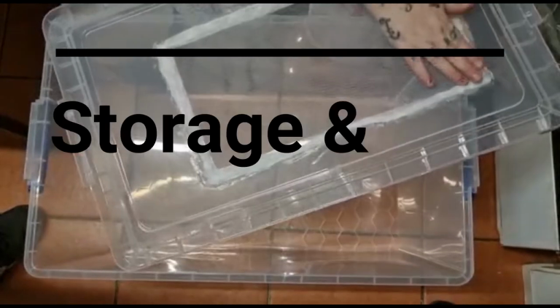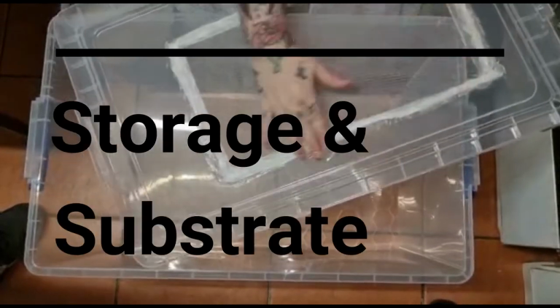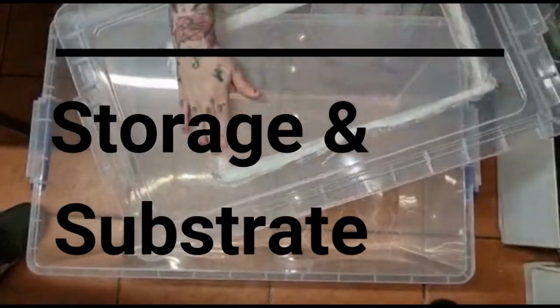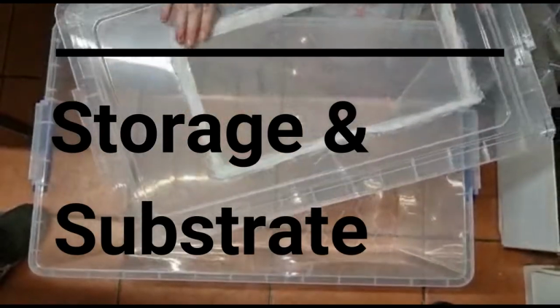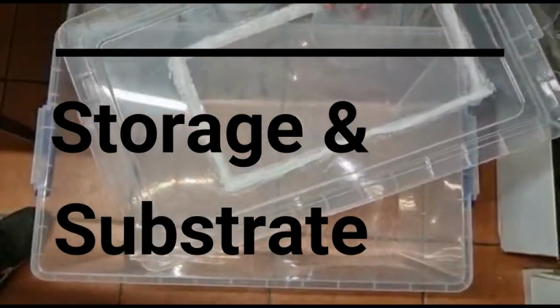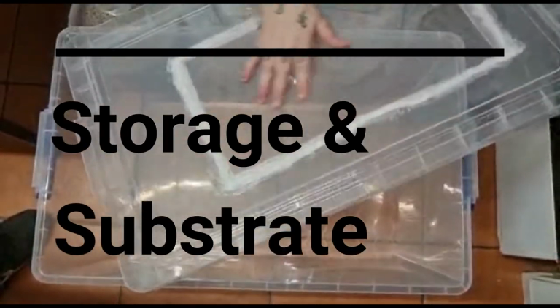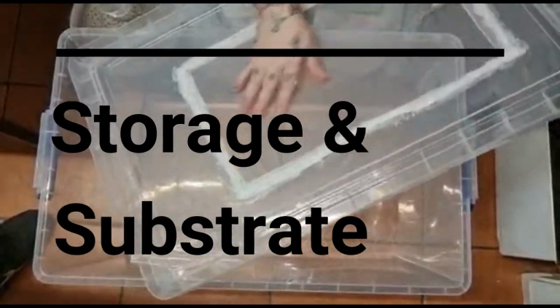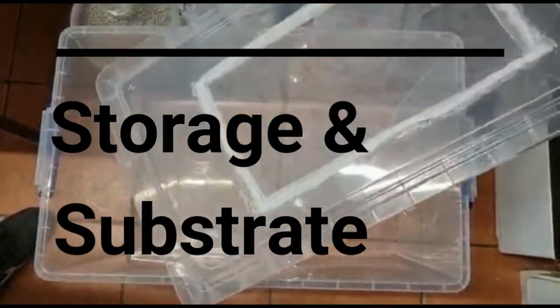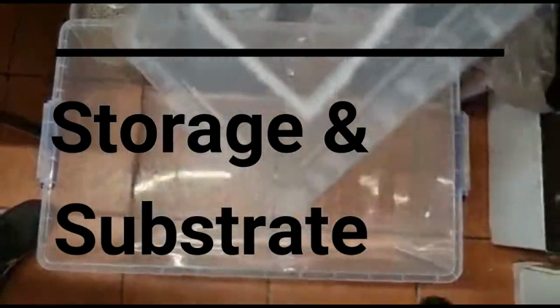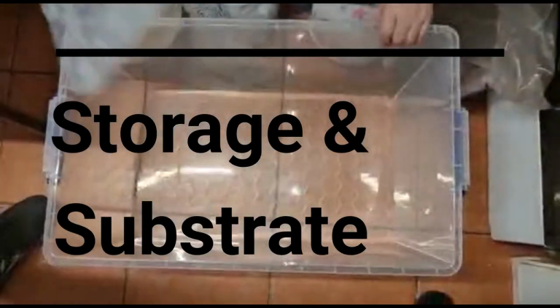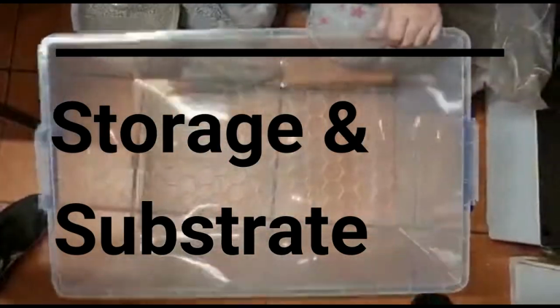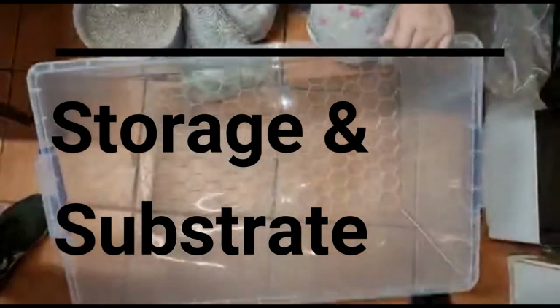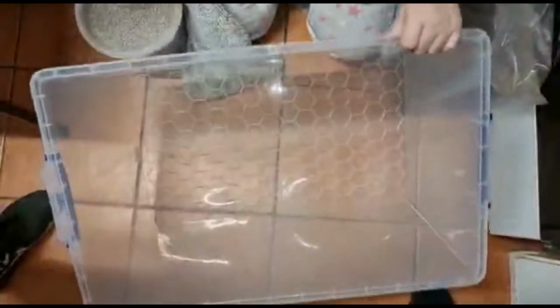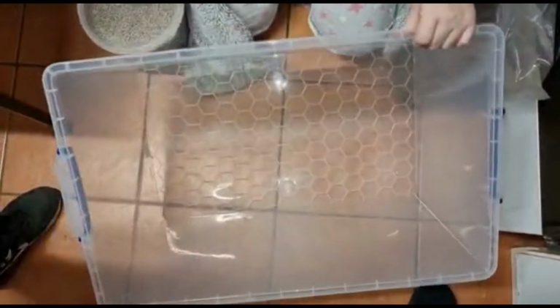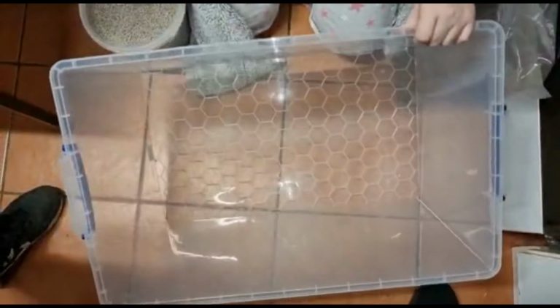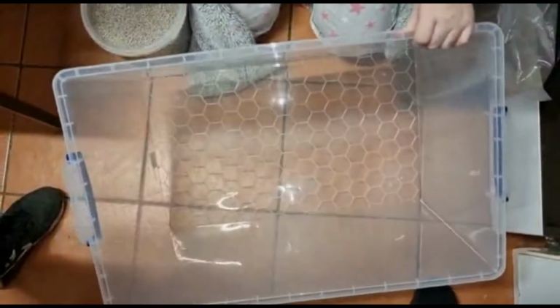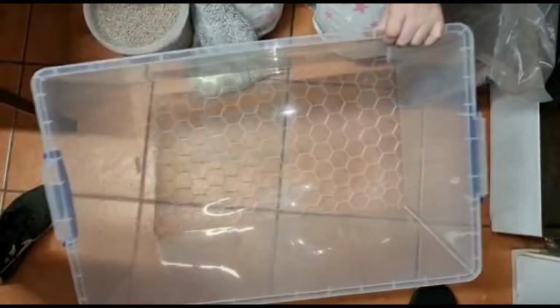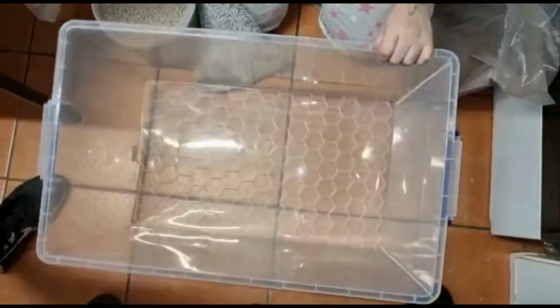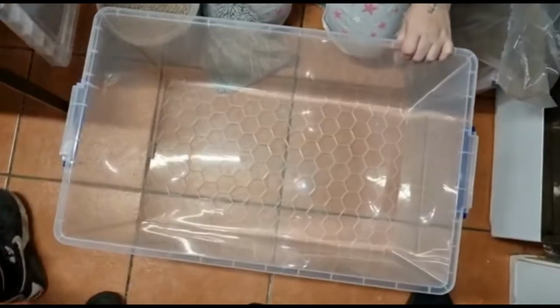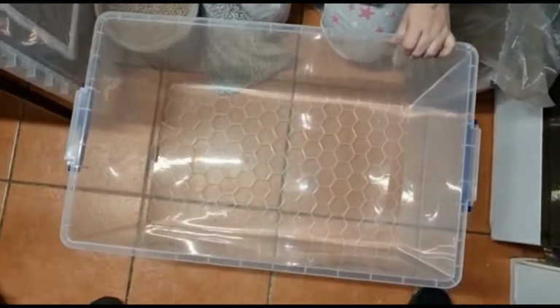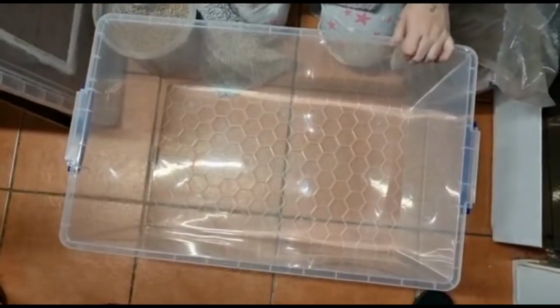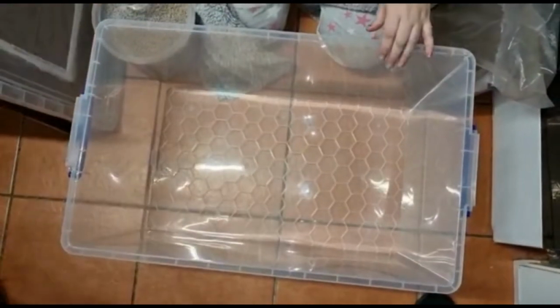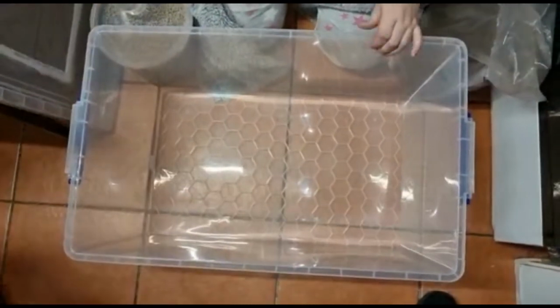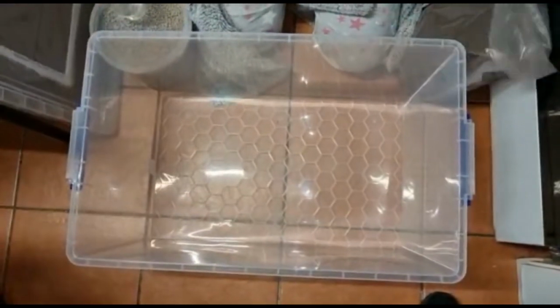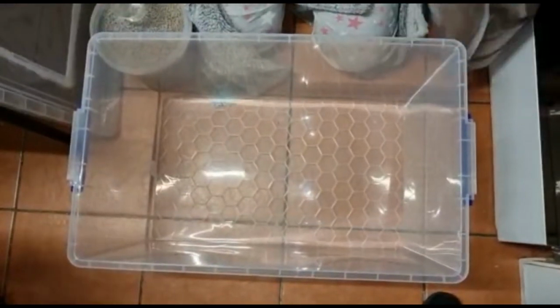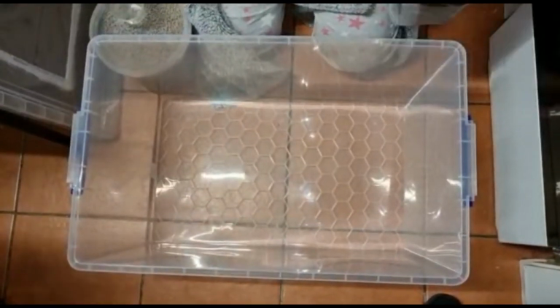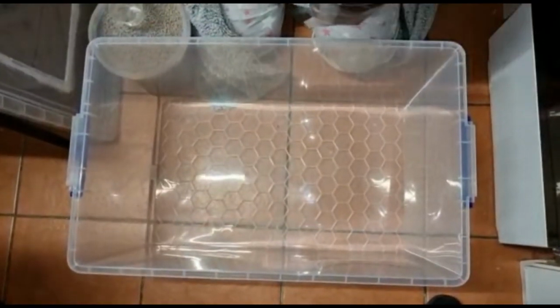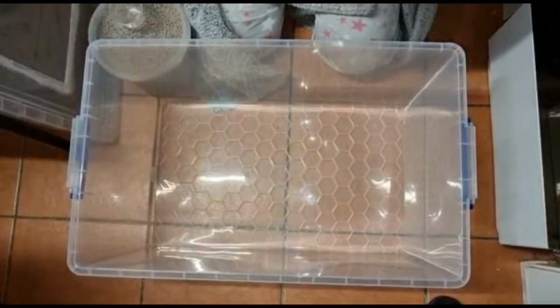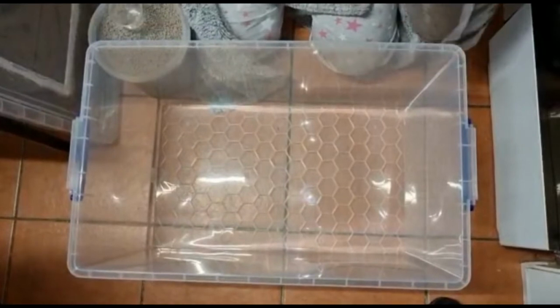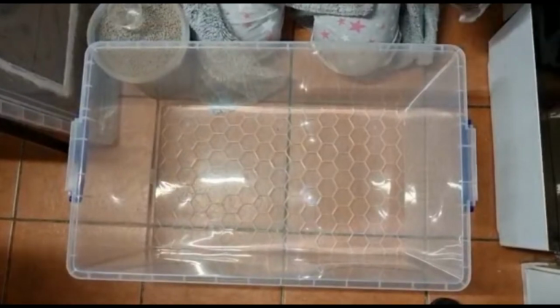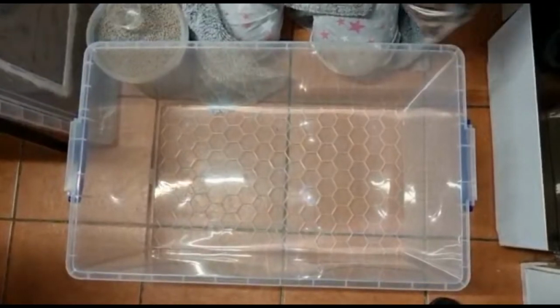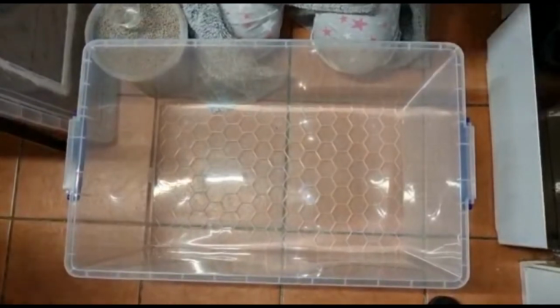I got this box from Amazon and modified the lid — put some mesh on it. It's quite deep and very smooth, so they won't be able to climb out.